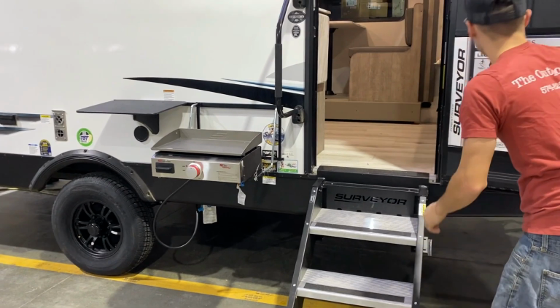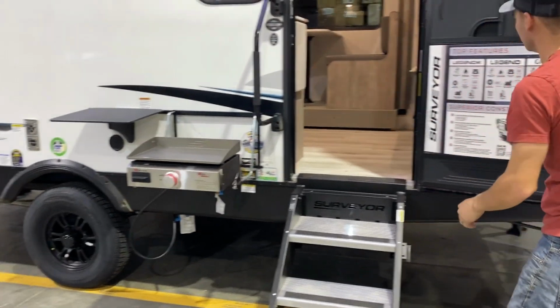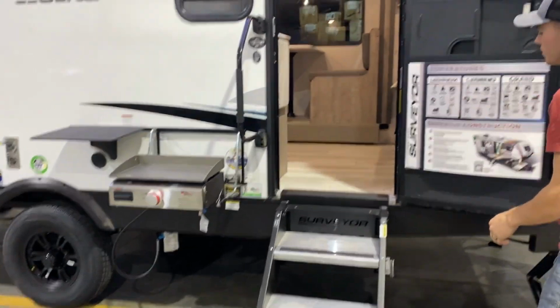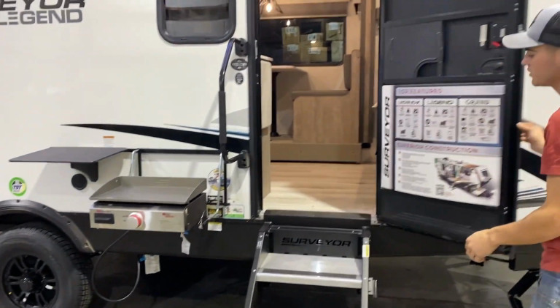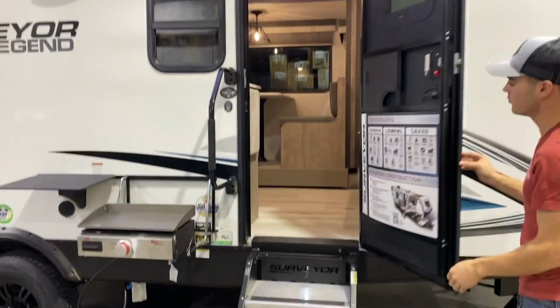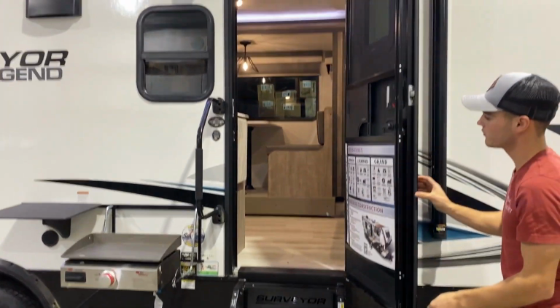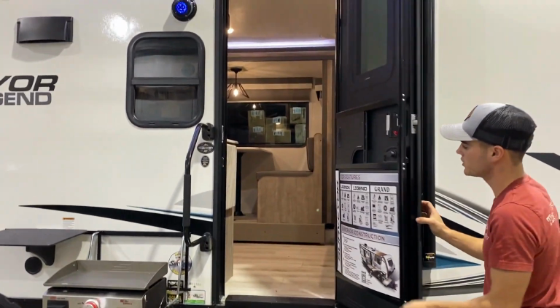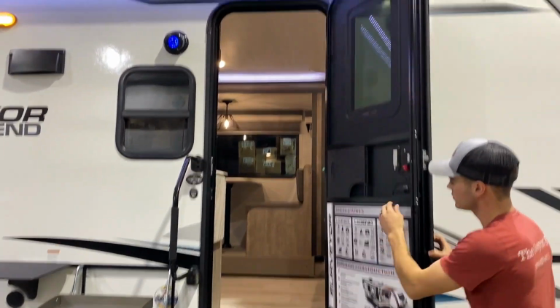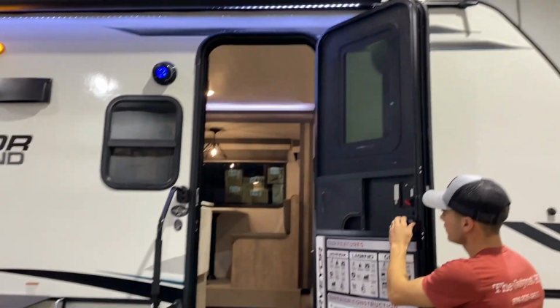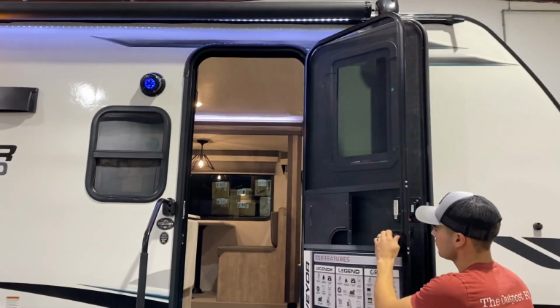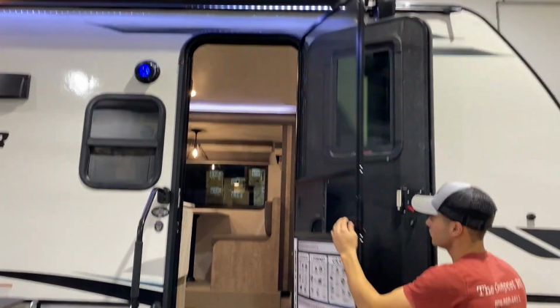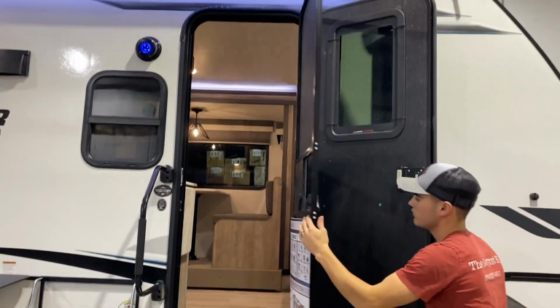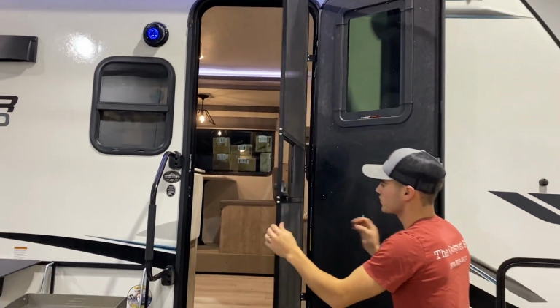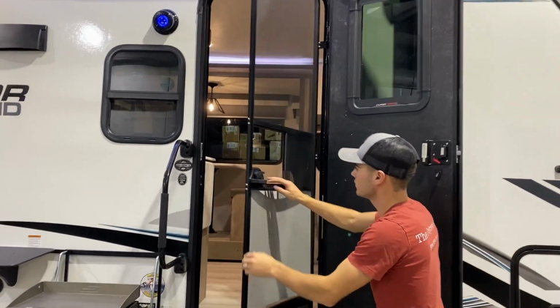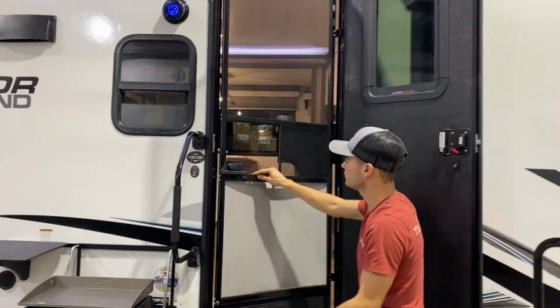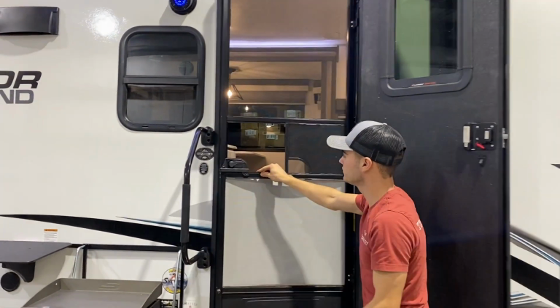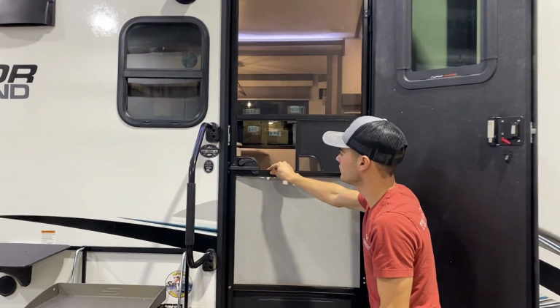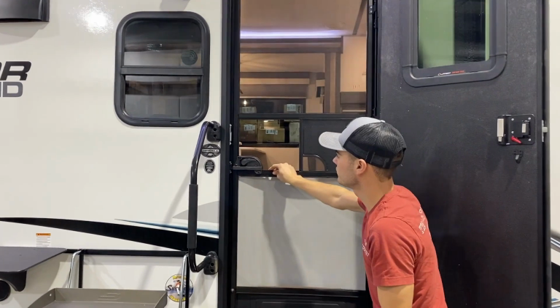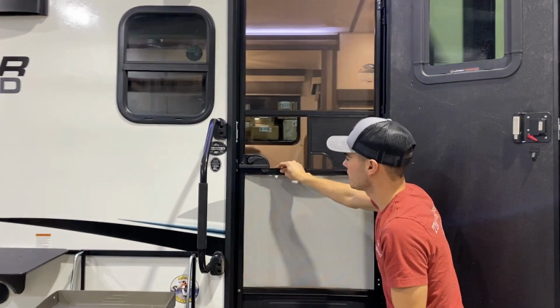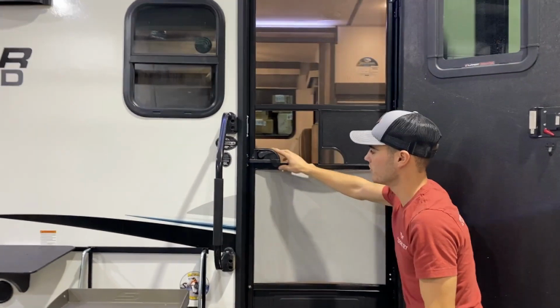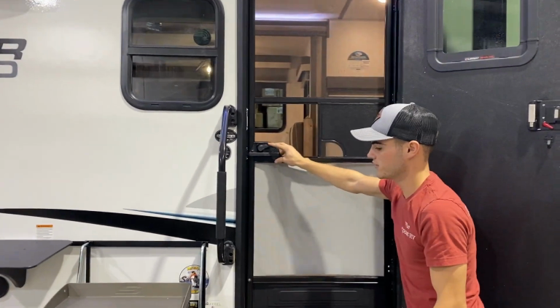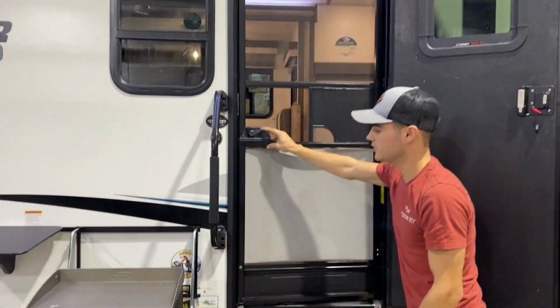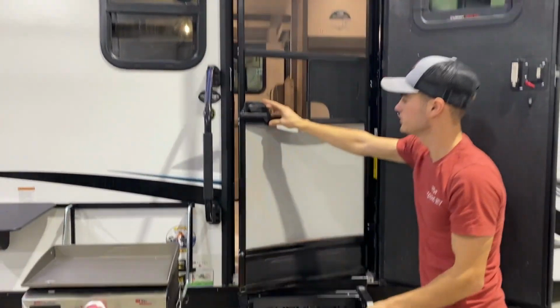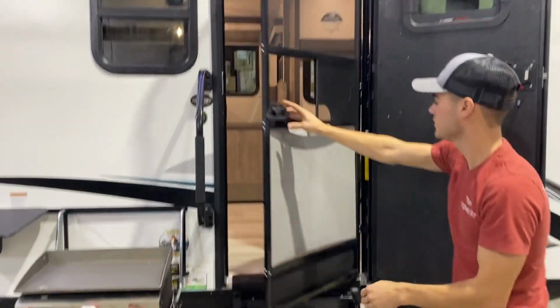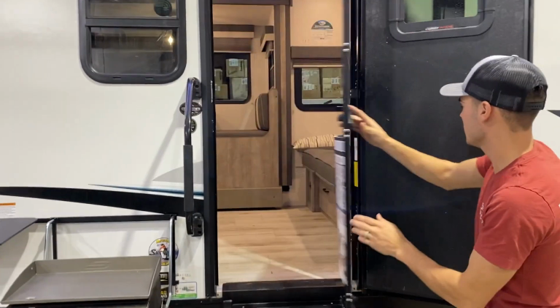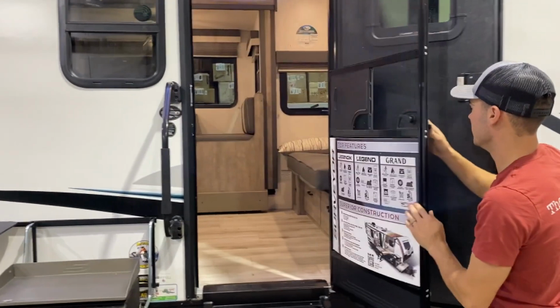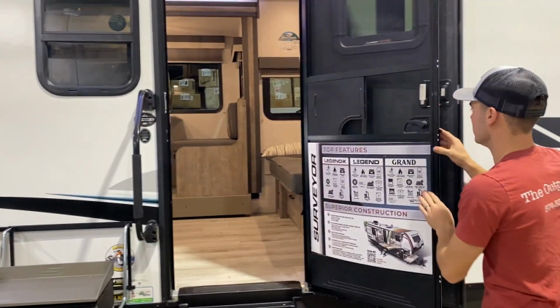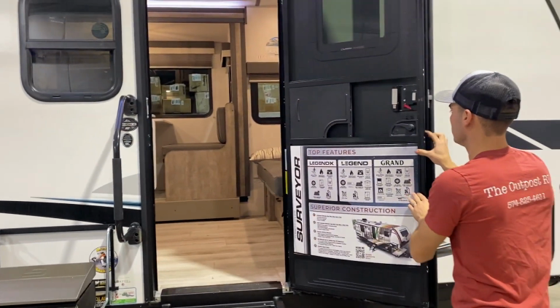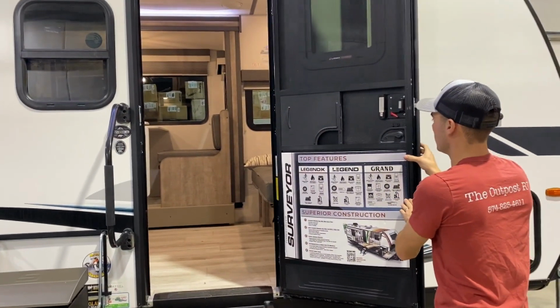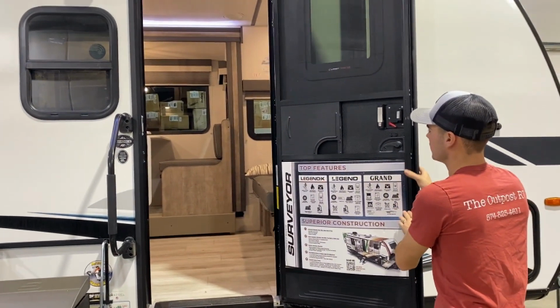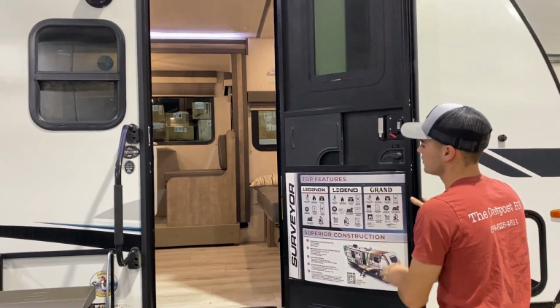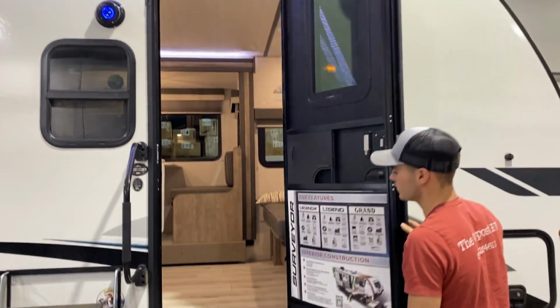Then the door here will be on a friction hinge, but you will have your screen door right there. And then you will have your exterior door.